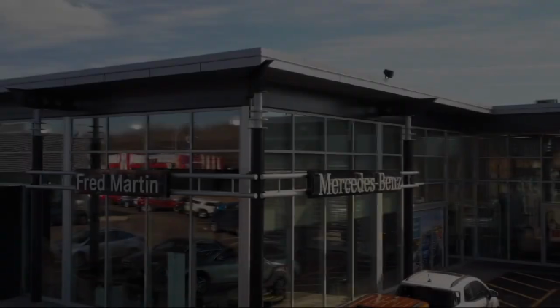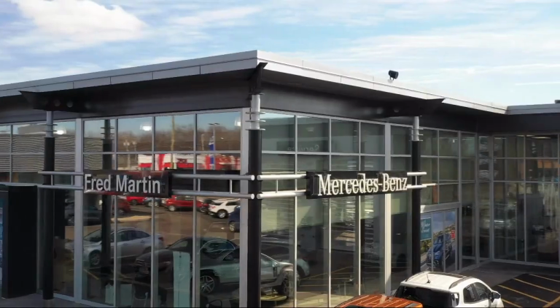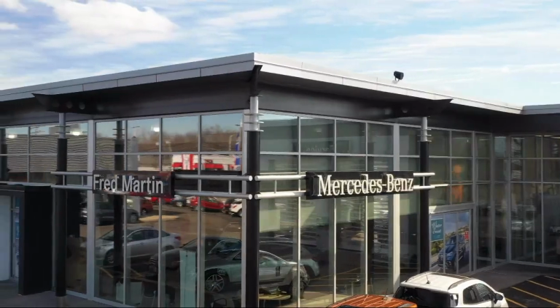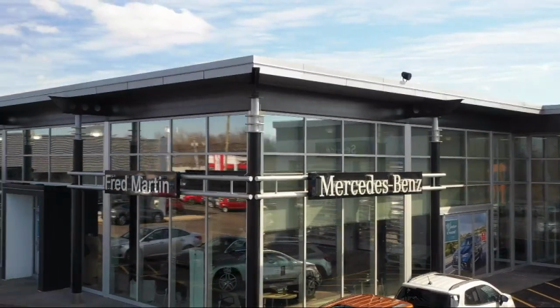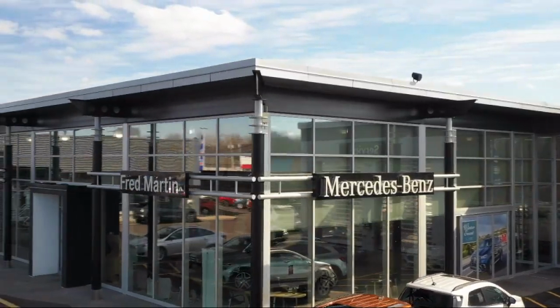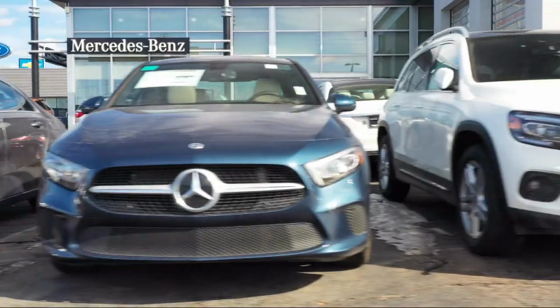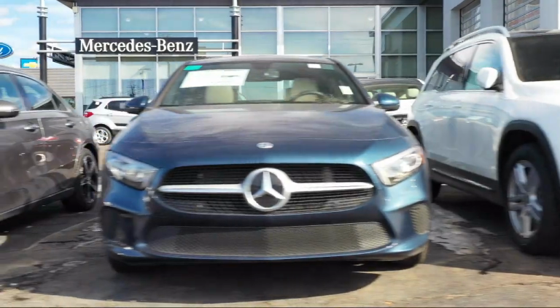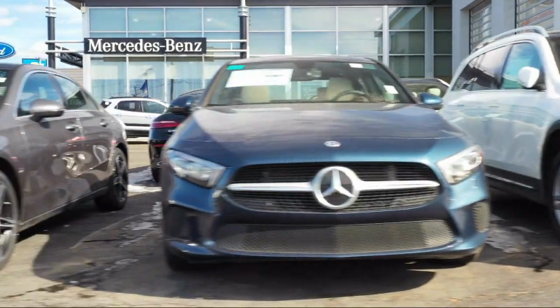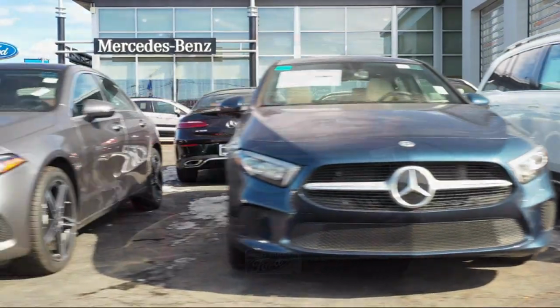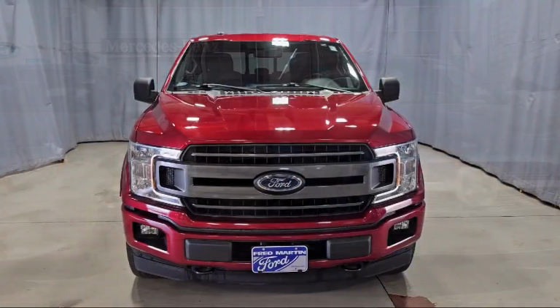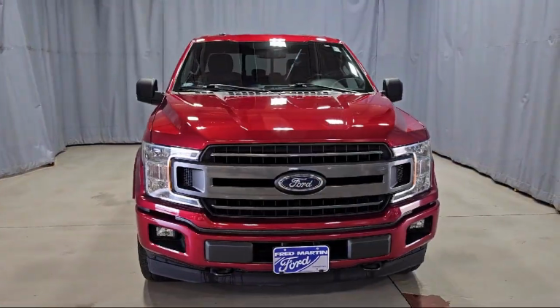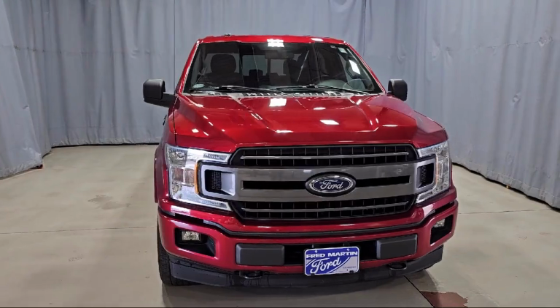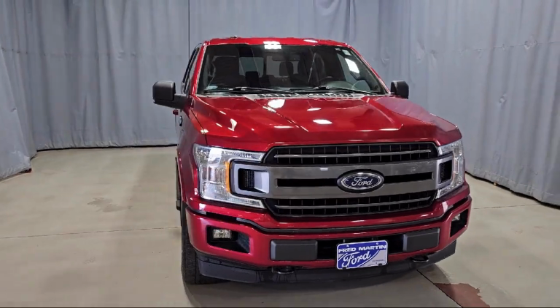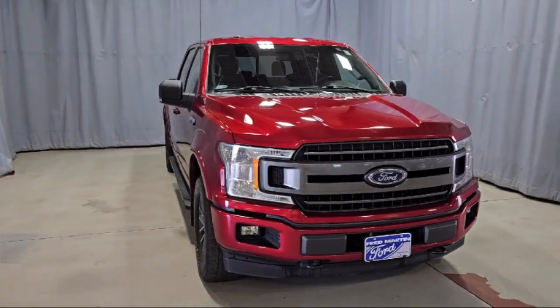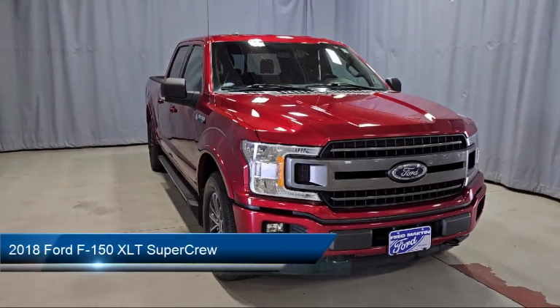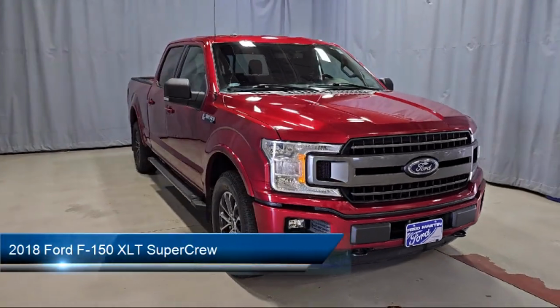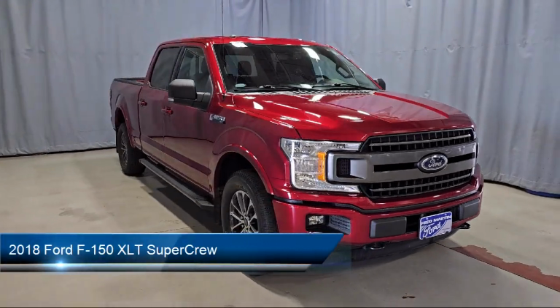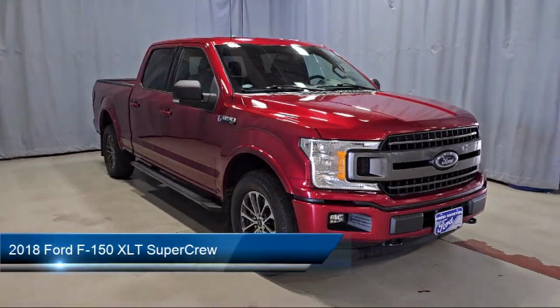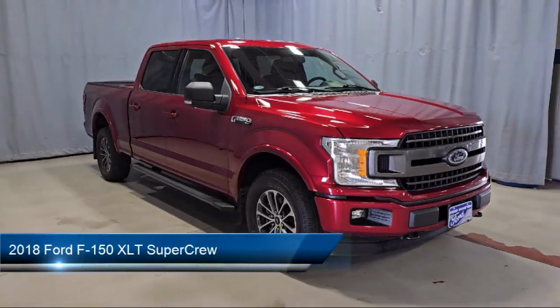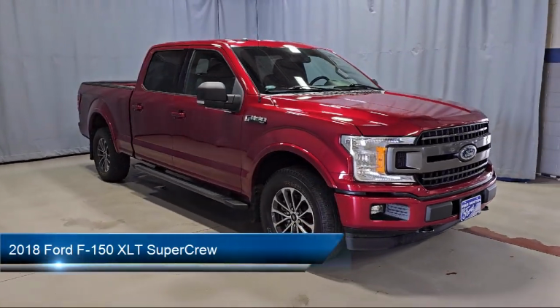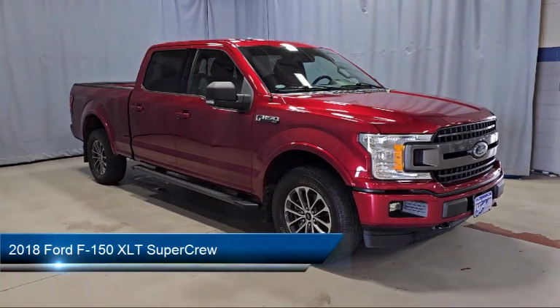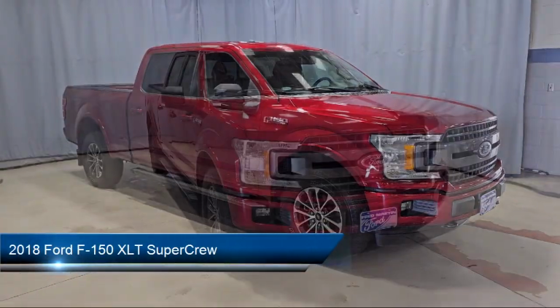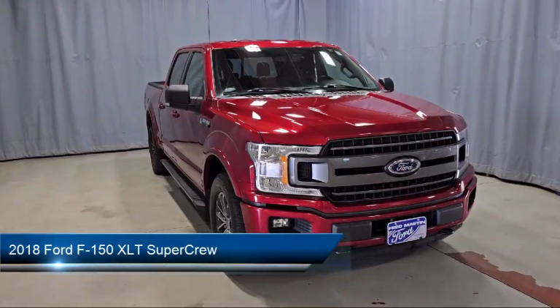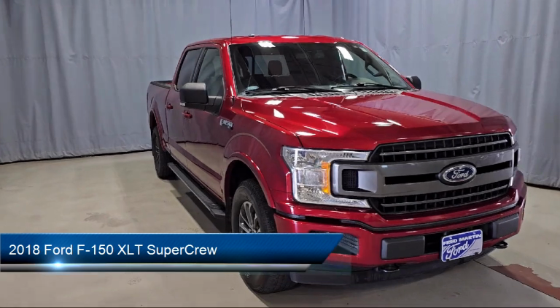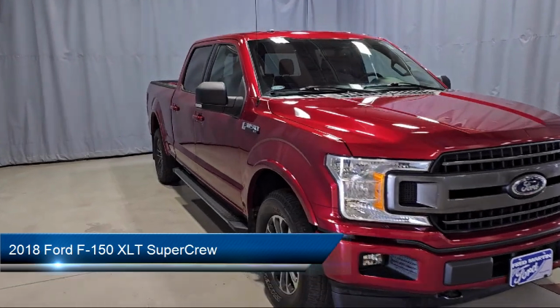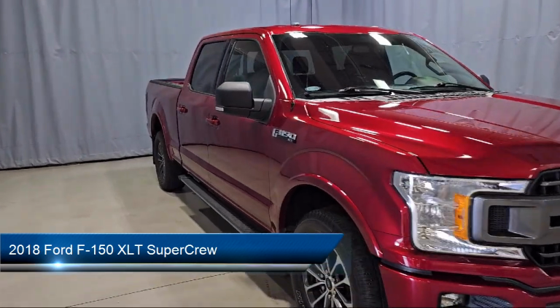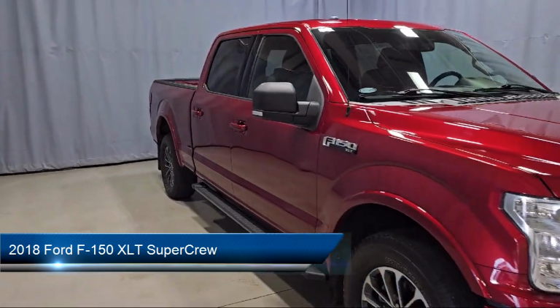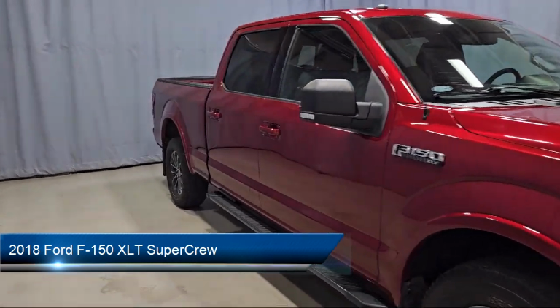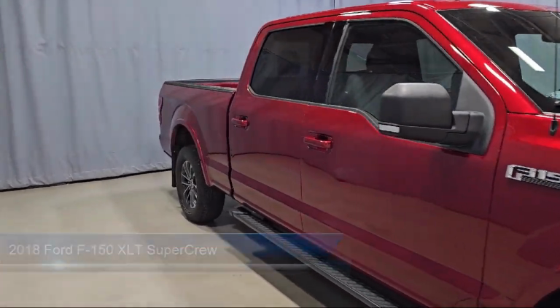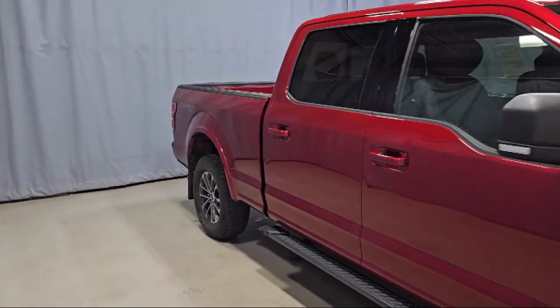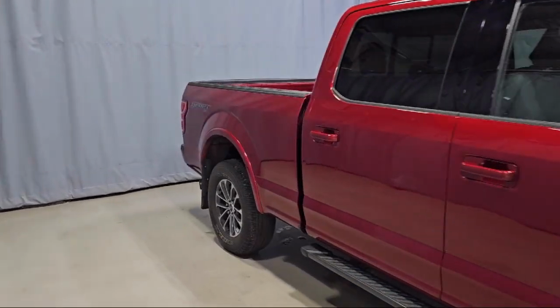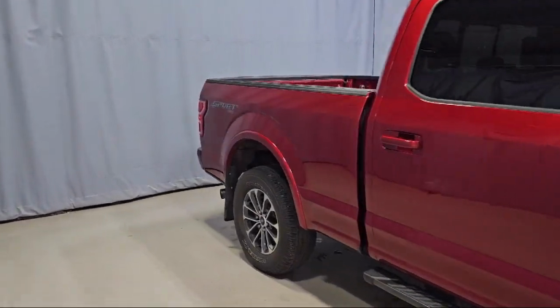Welcome to Fred Martin of Youngstown. Here's a look at another one of our great vehicles from our inventory. It comes equipped with a rear view camera, voice activated touchscreen navigation system, and the XLT sport appearance package.